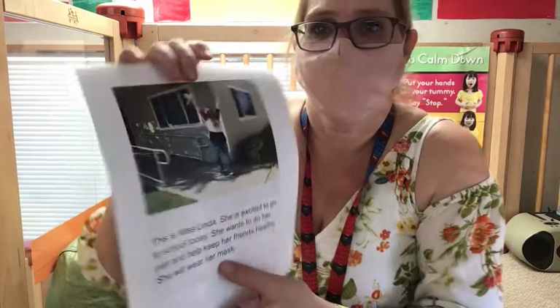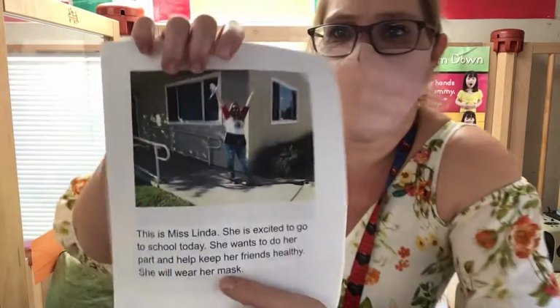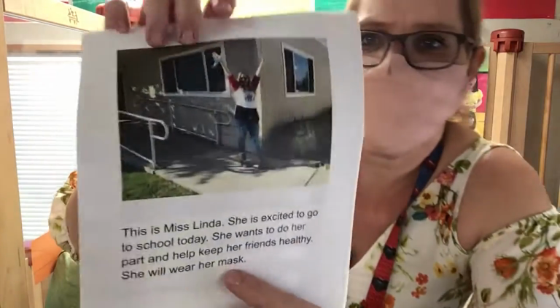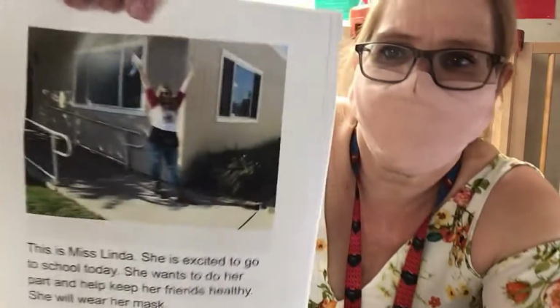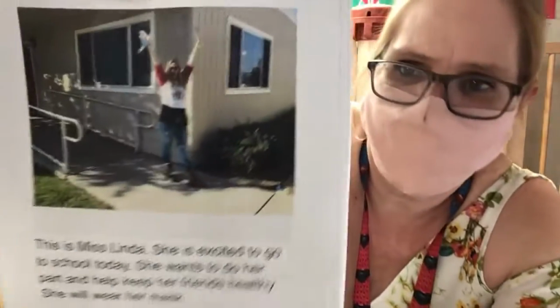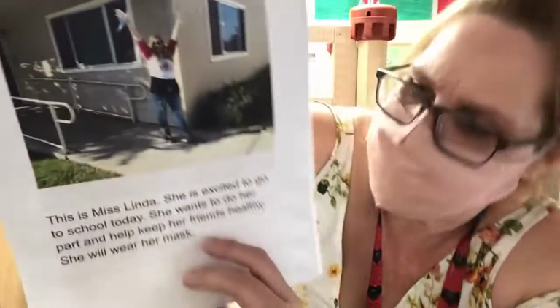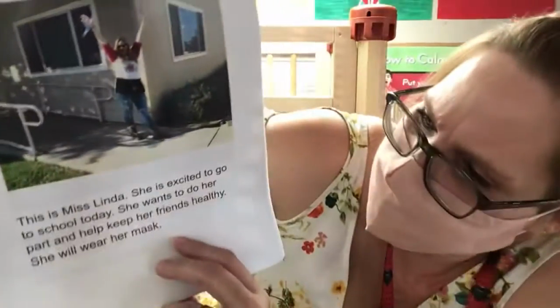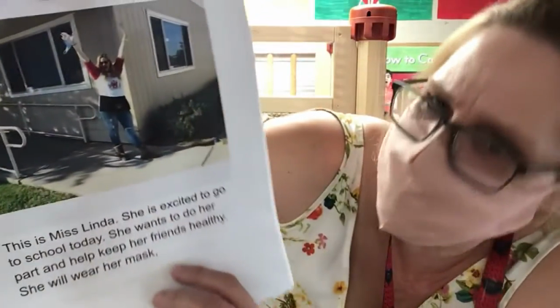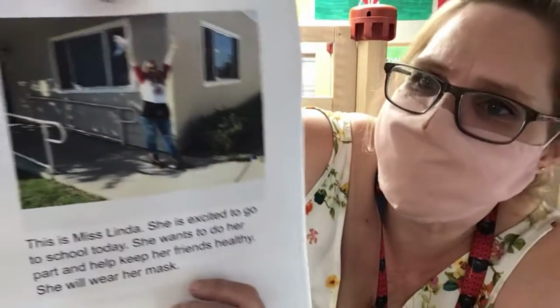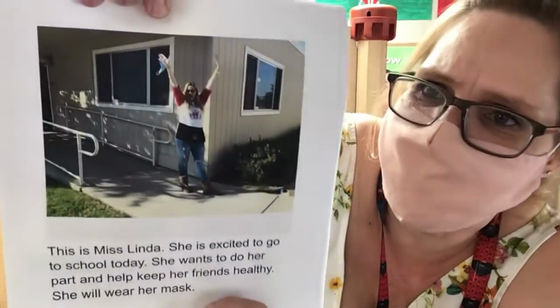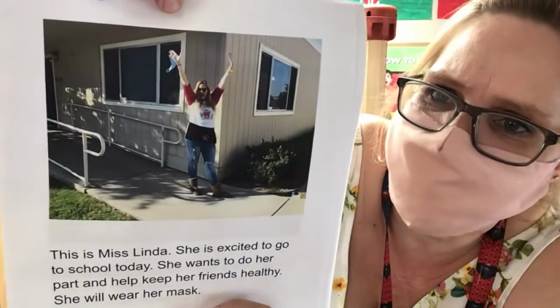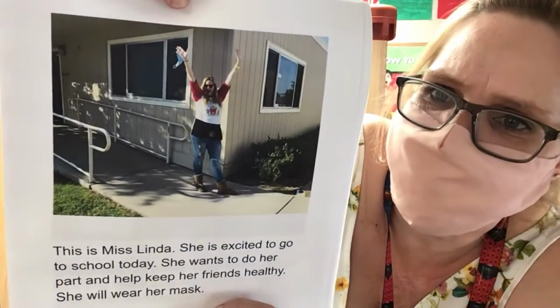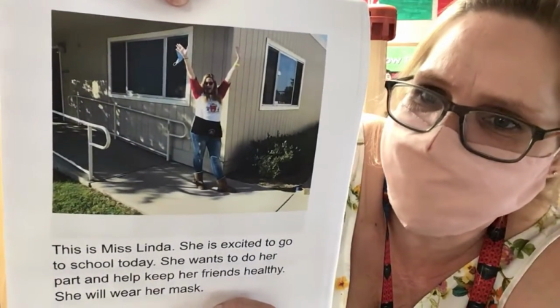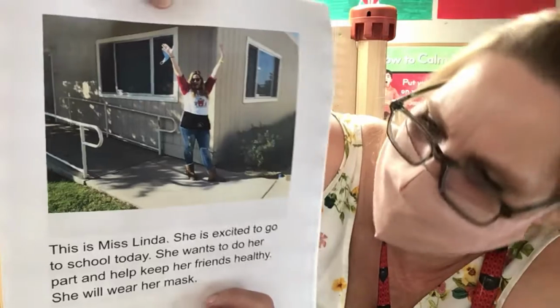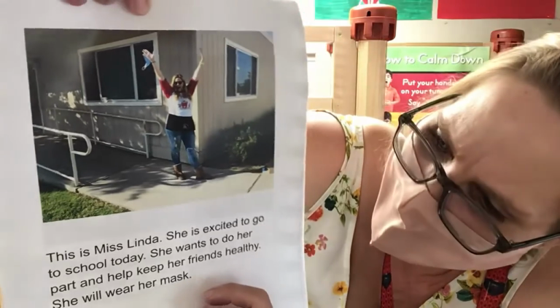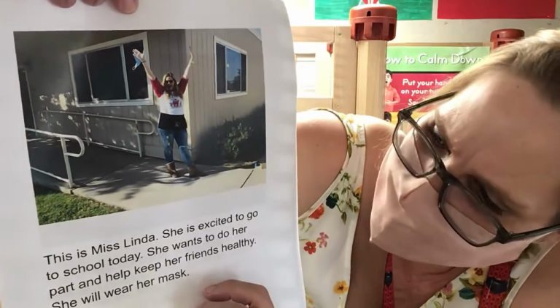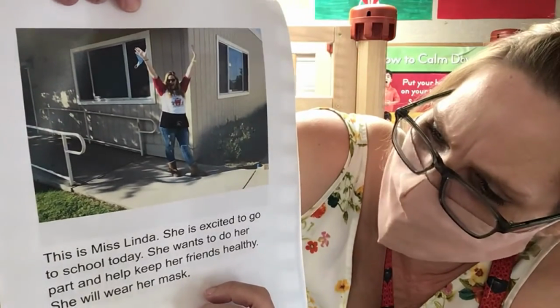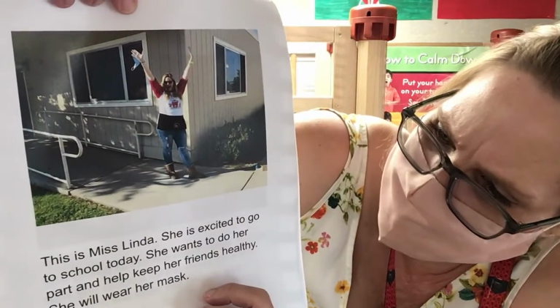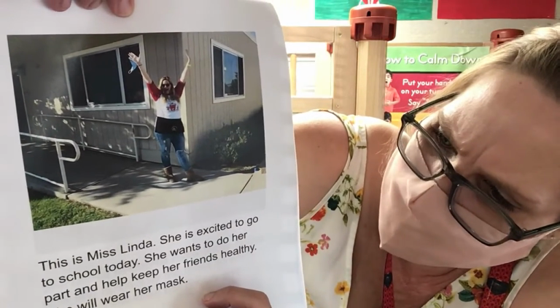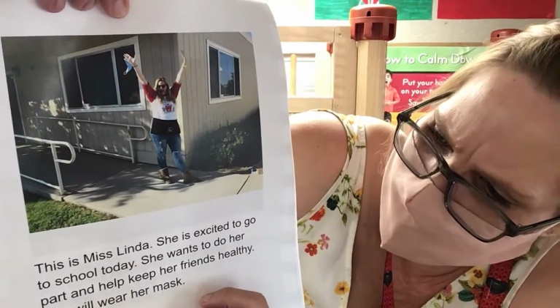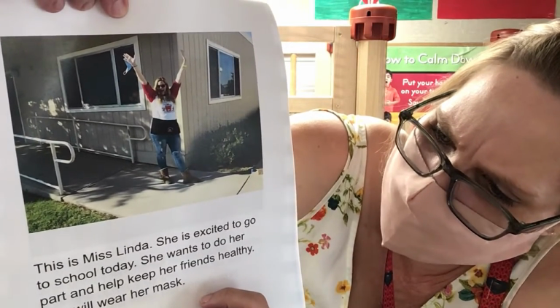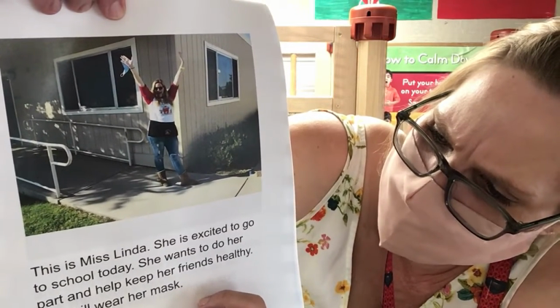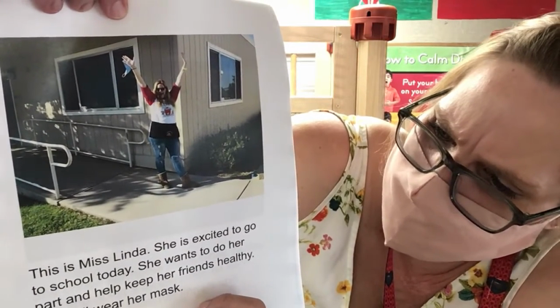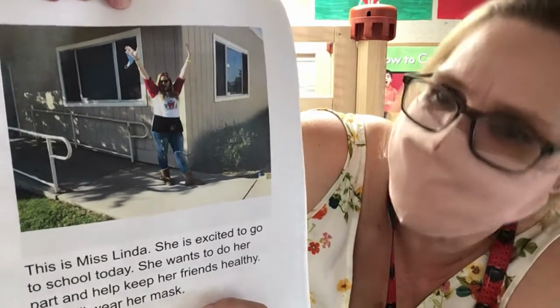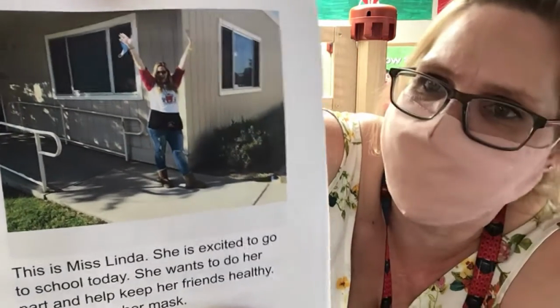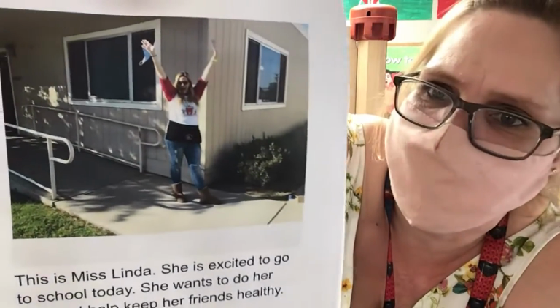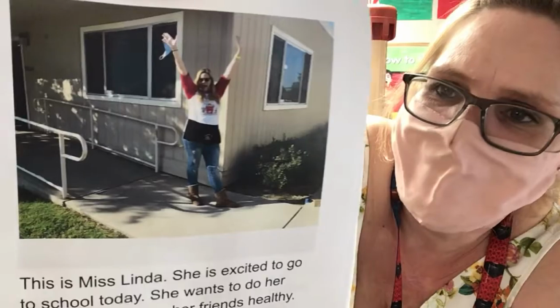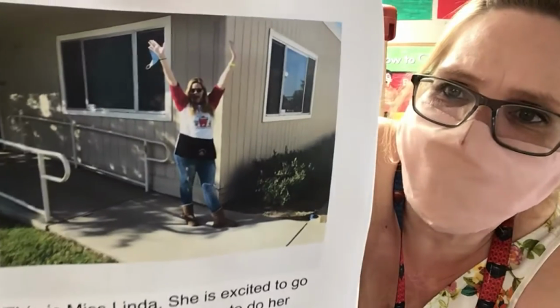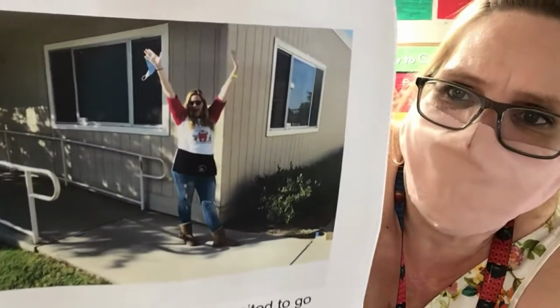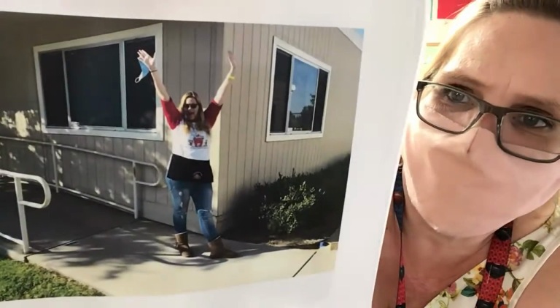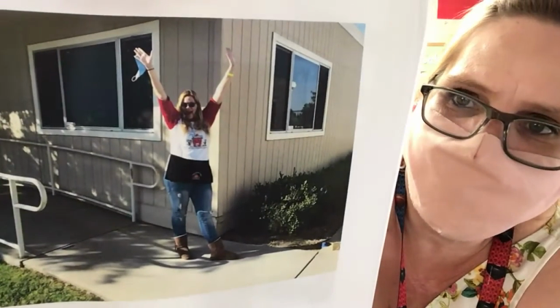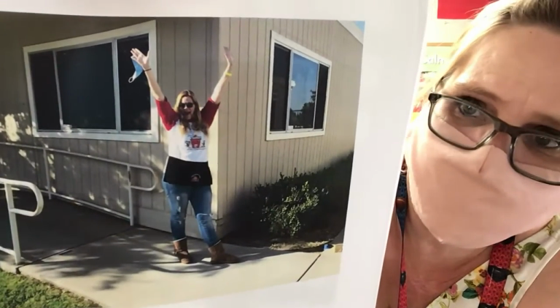This is Miss Linda. She is excited to go to school today. She wants to do her part and help keep her friends healthy. She's going to wear her mask.